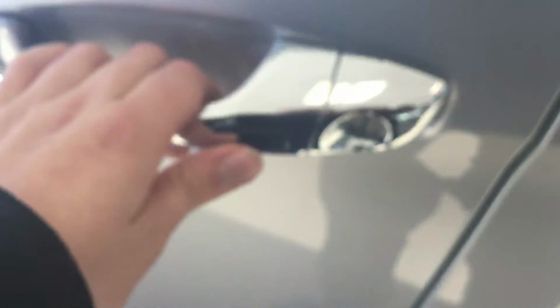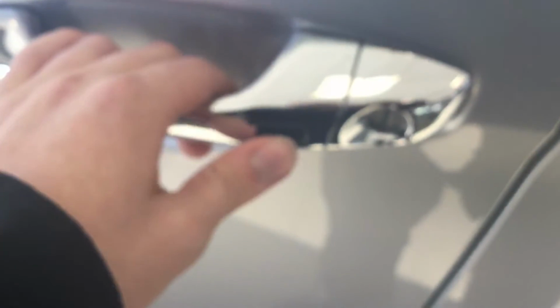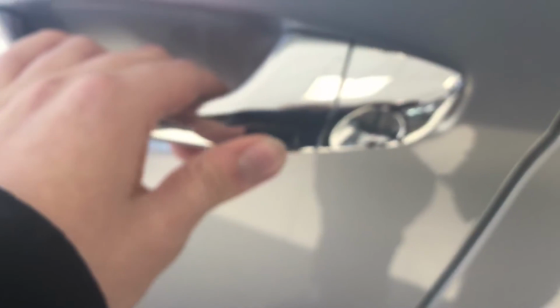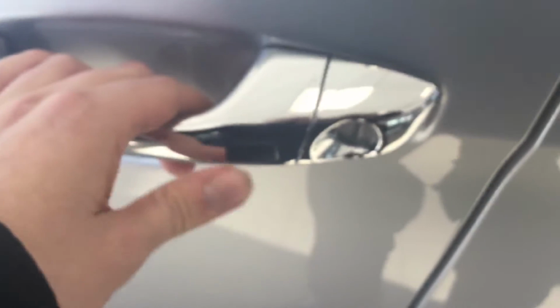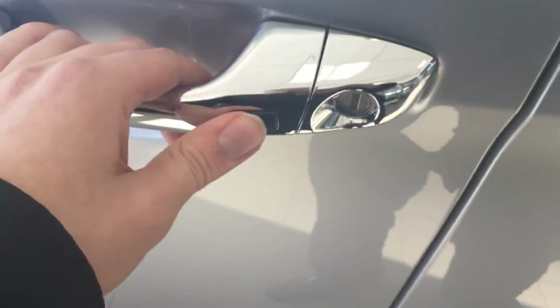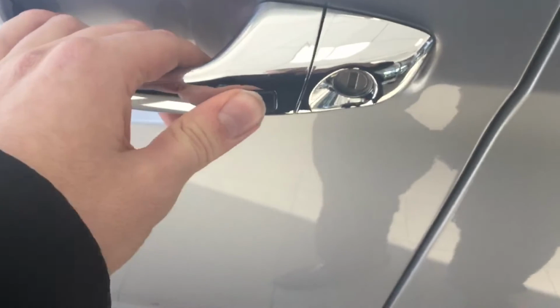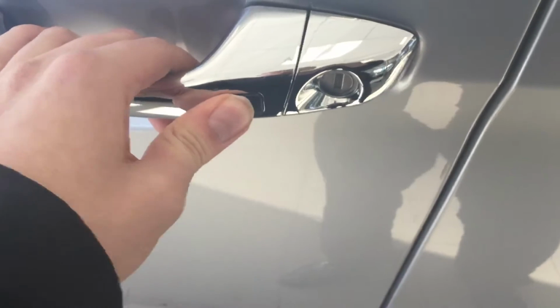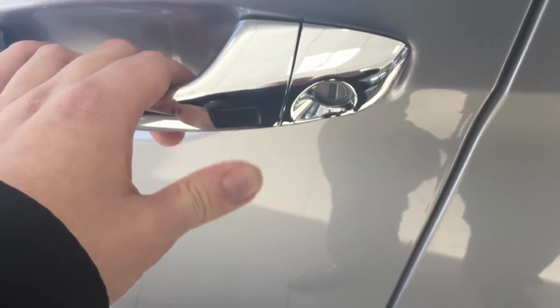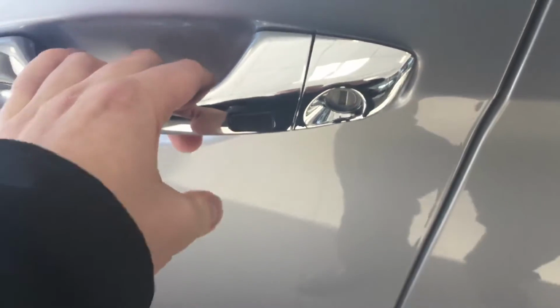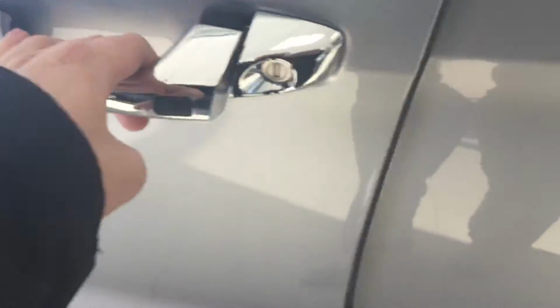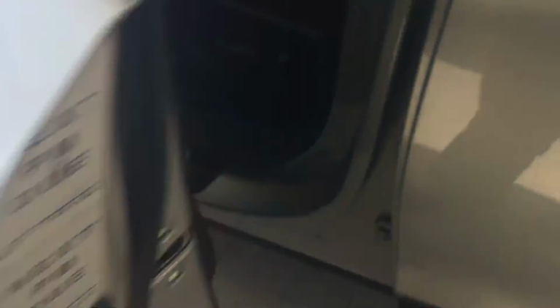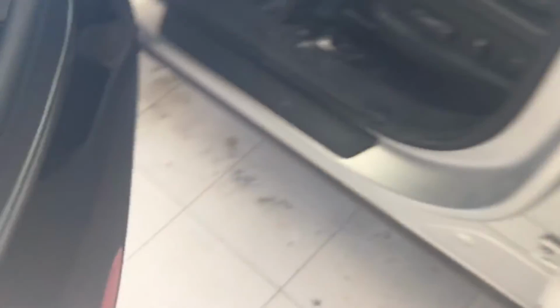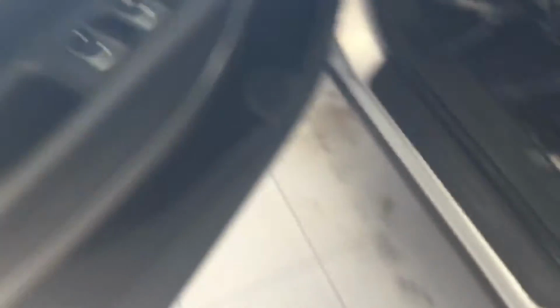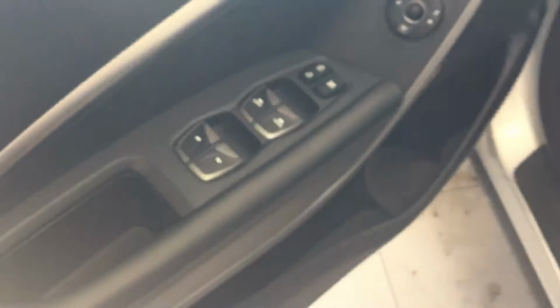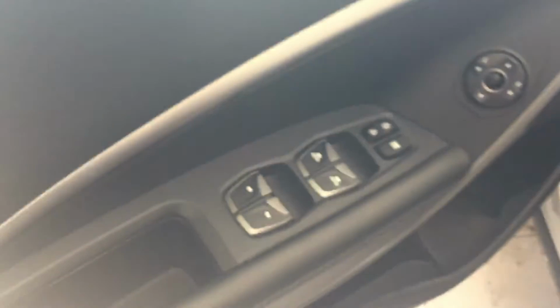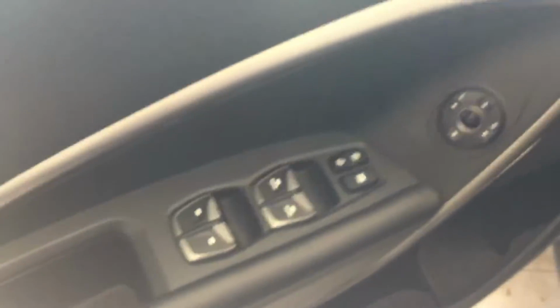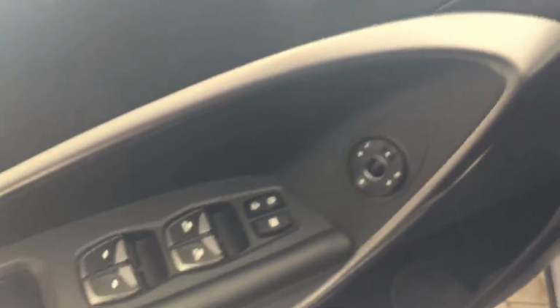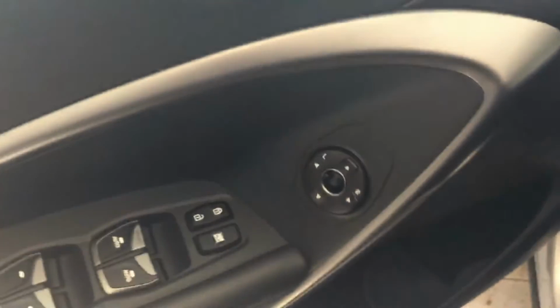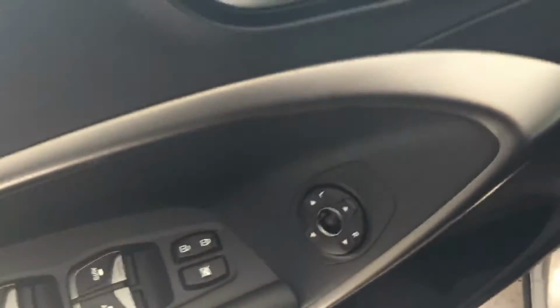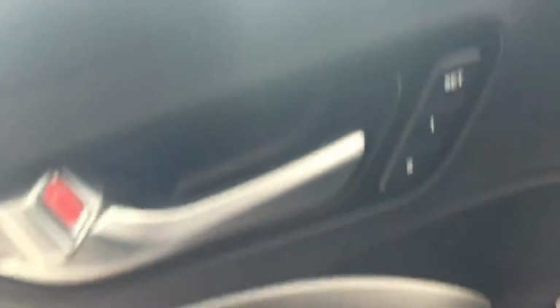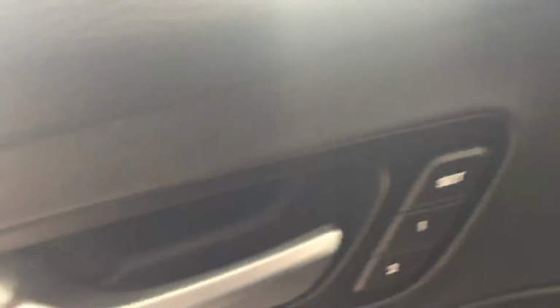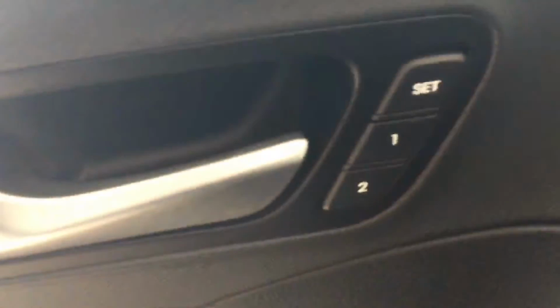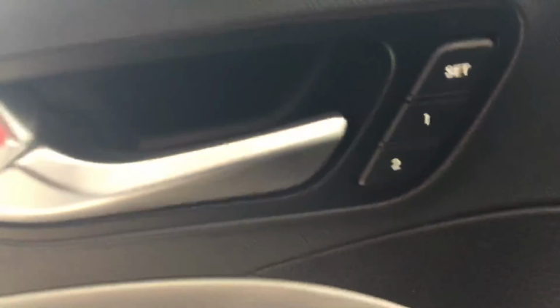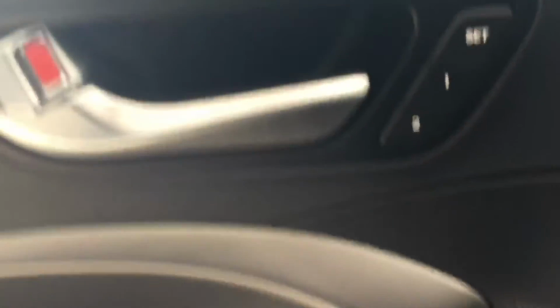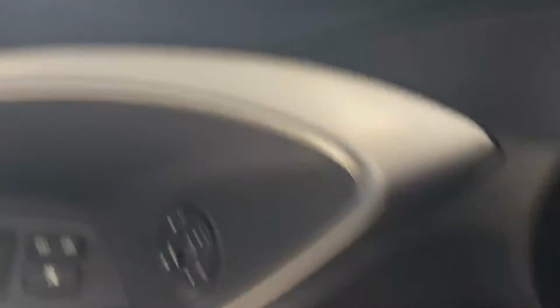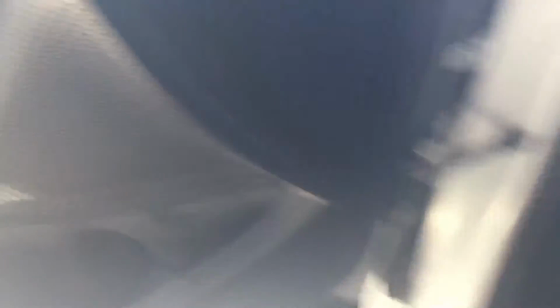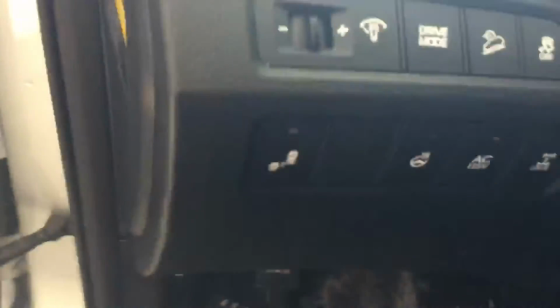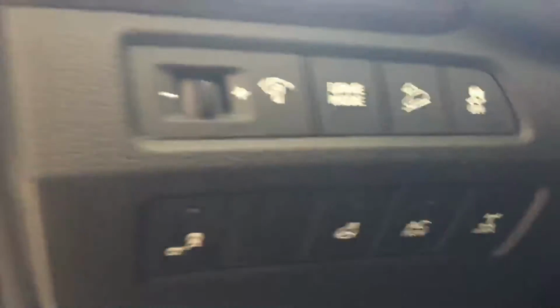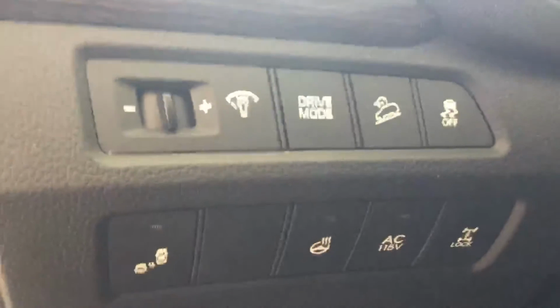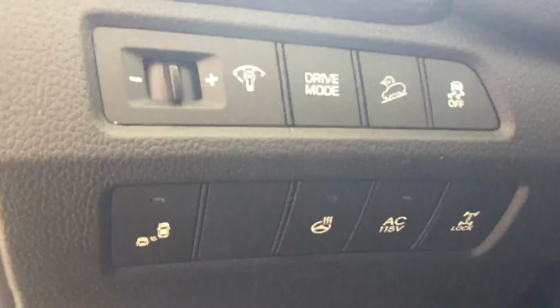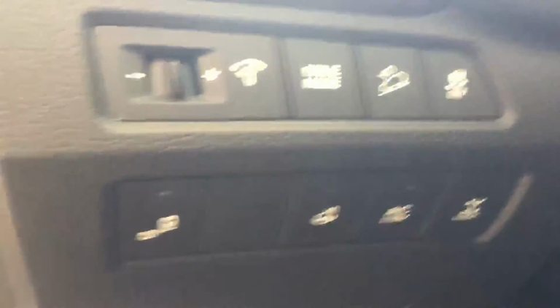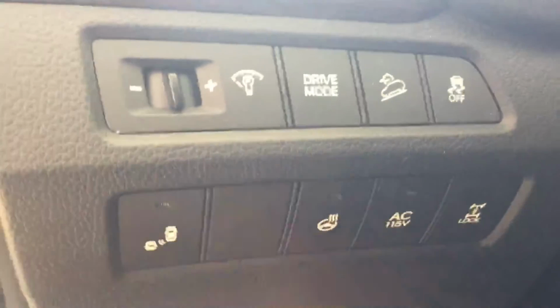Keyless entry here in the door — all you have to do is press this button and it'll lock and unlock the doors for you. You've got power windows, power locks, power mirrors, two levels of adjustable seating, with all your controls right here.